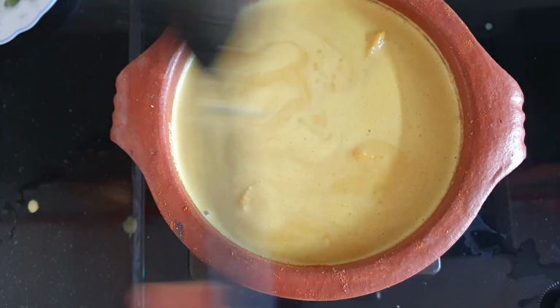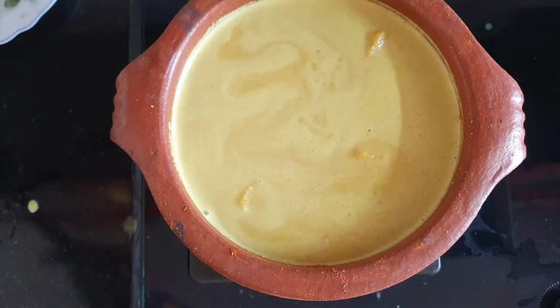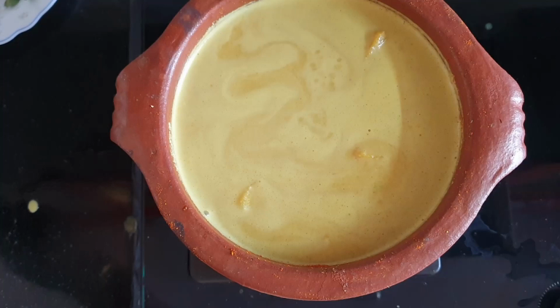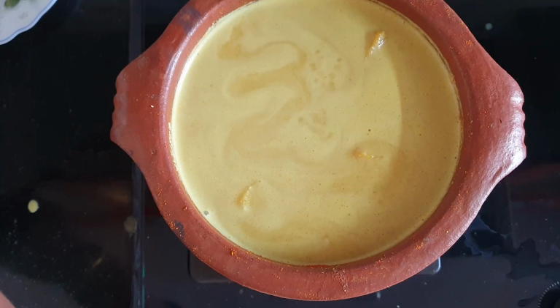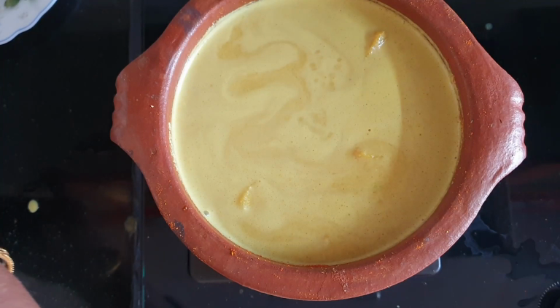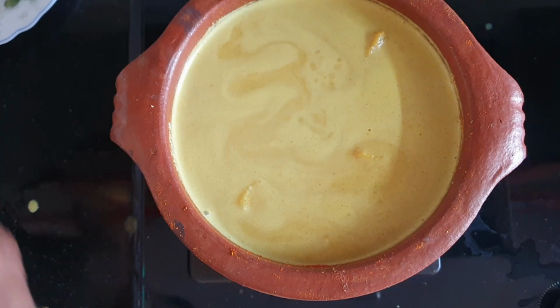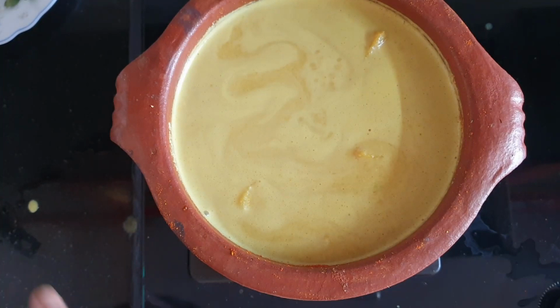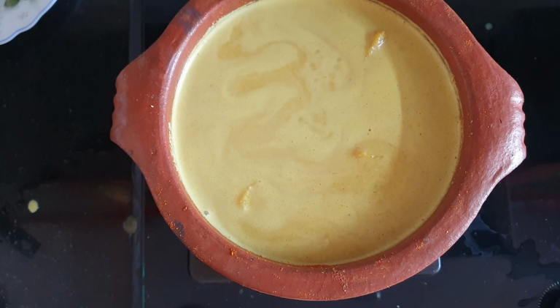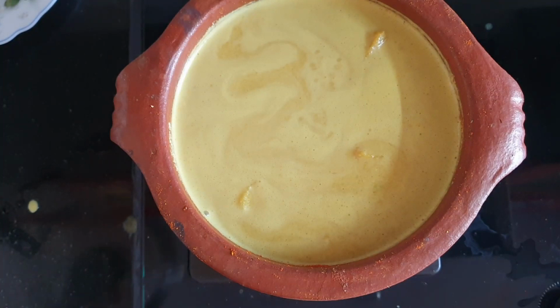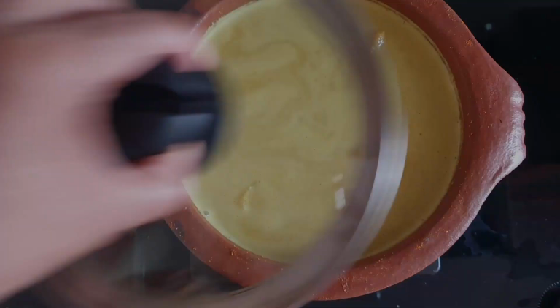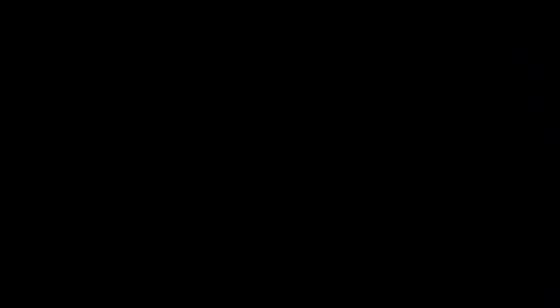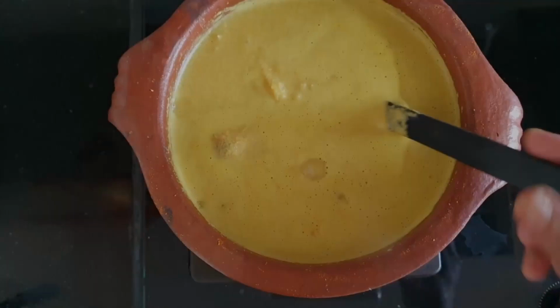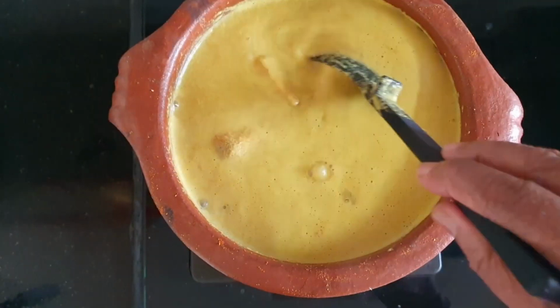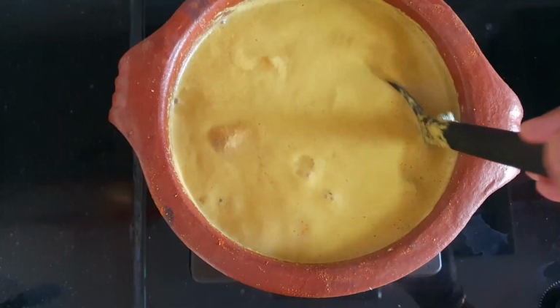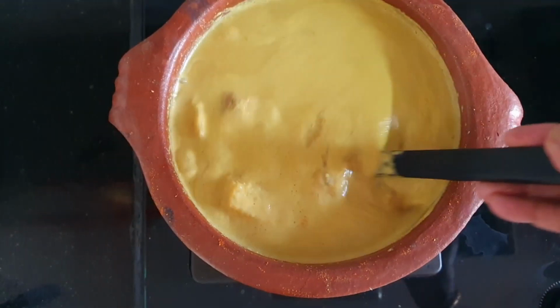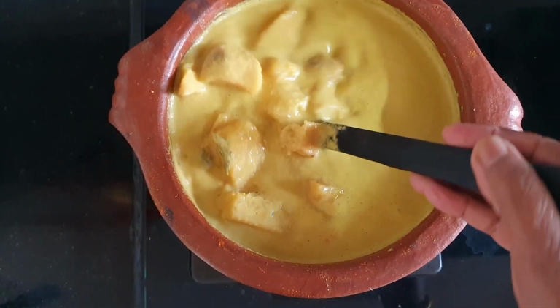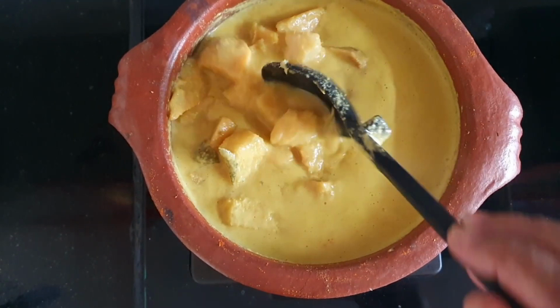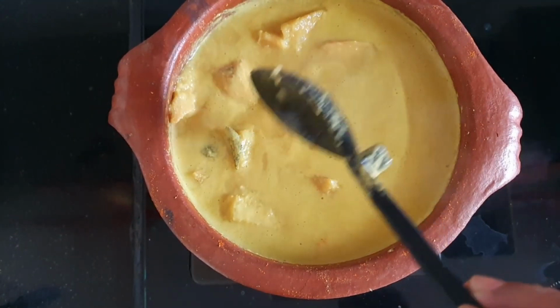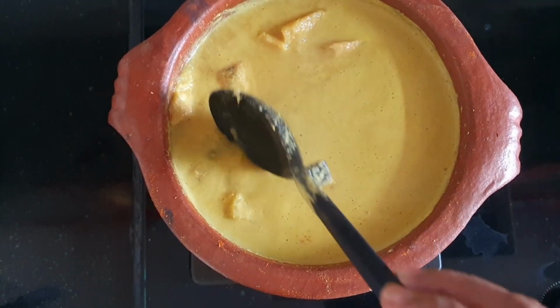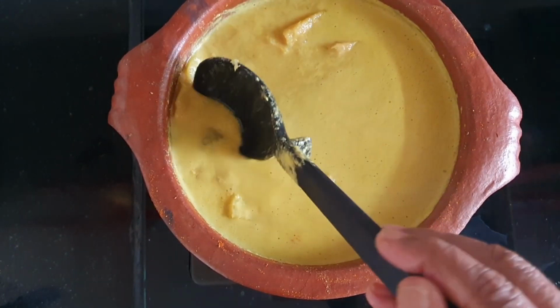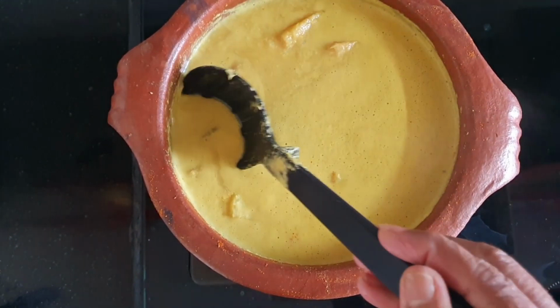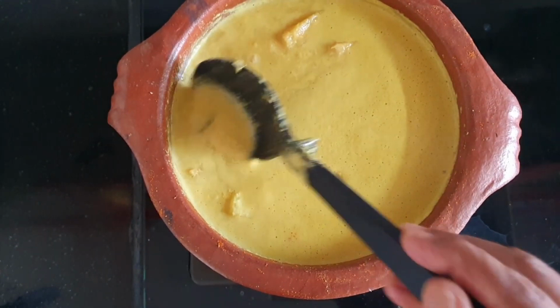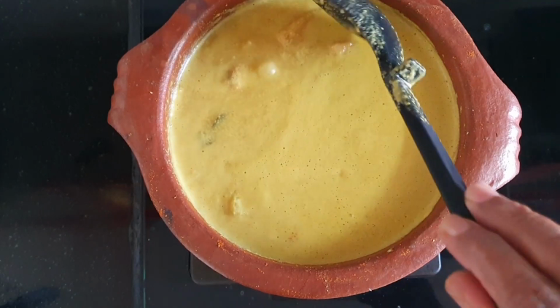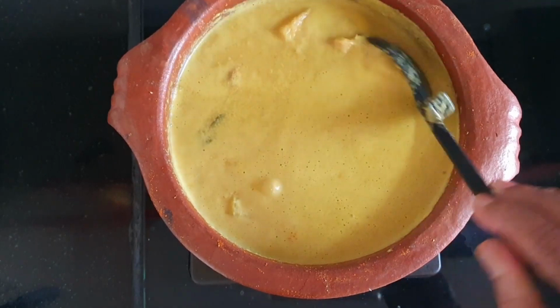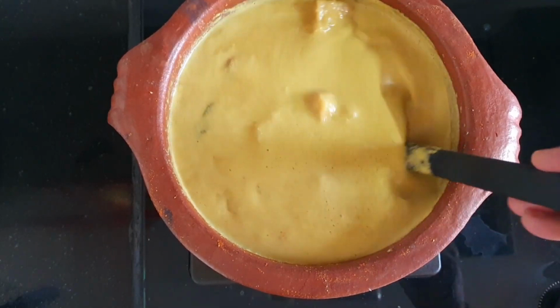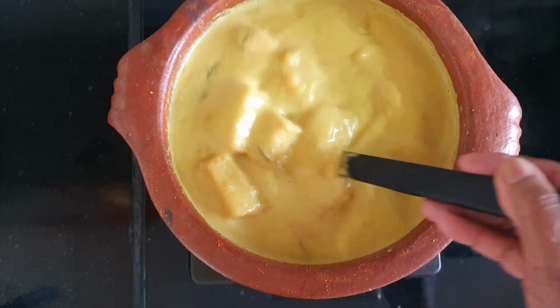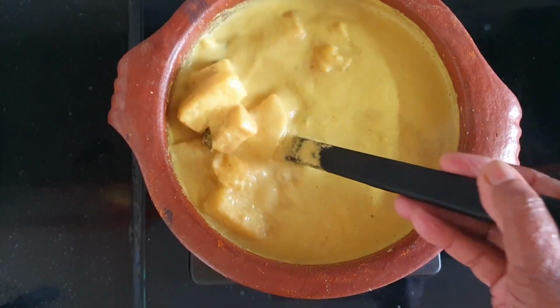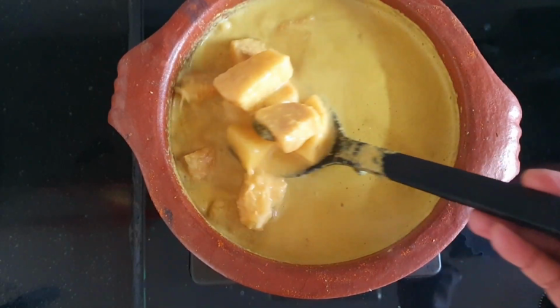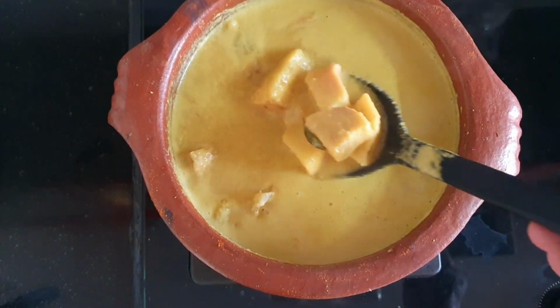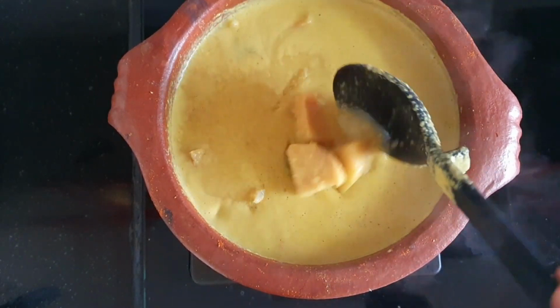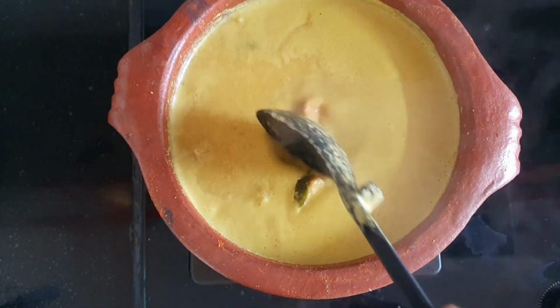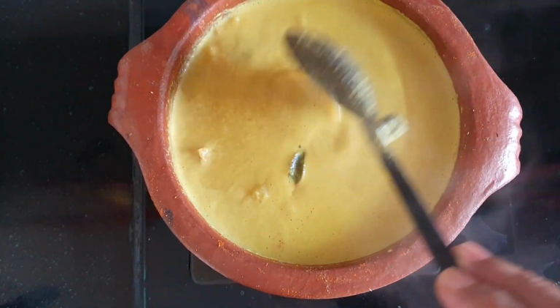This pan is also rolling. I am going to put some paste in the pan. You can make your taste more than I am.